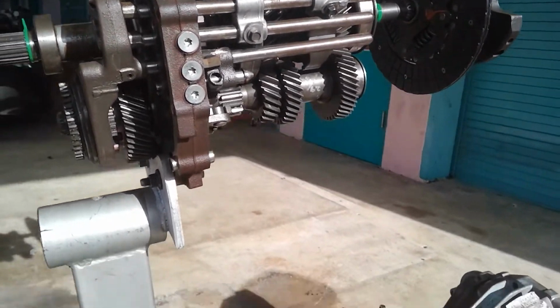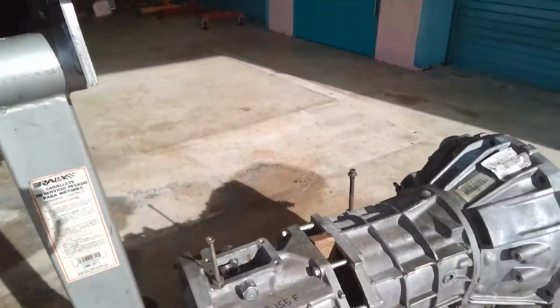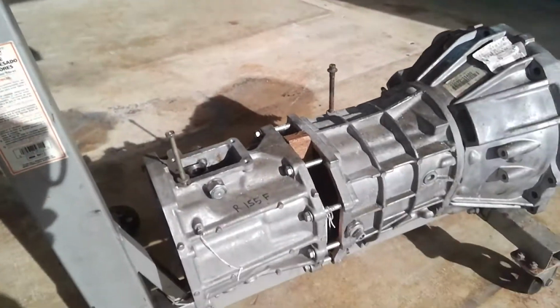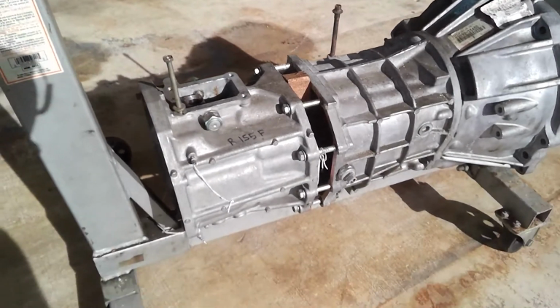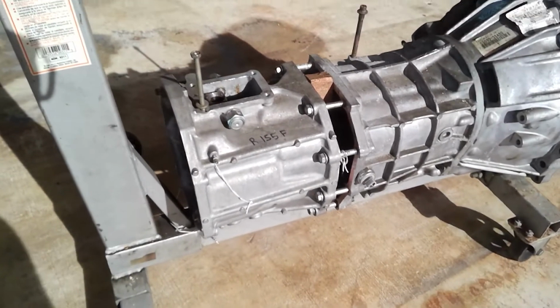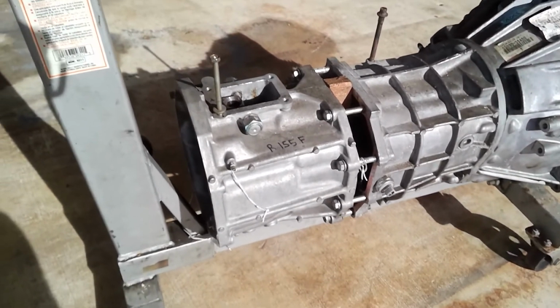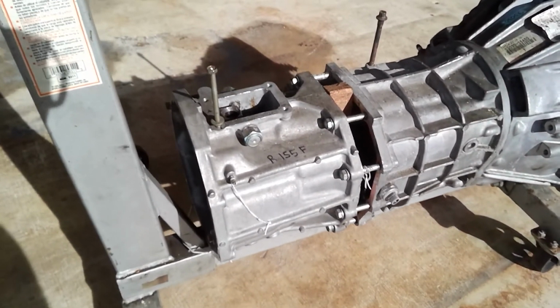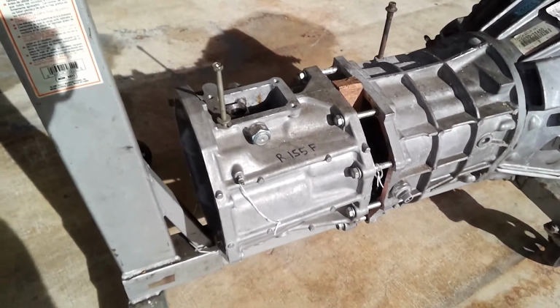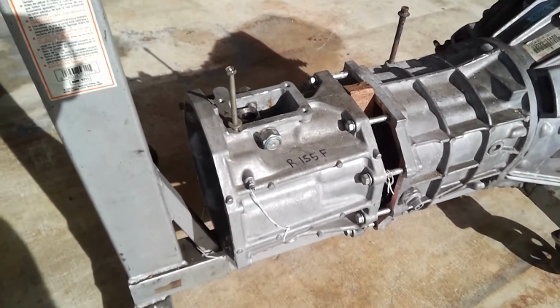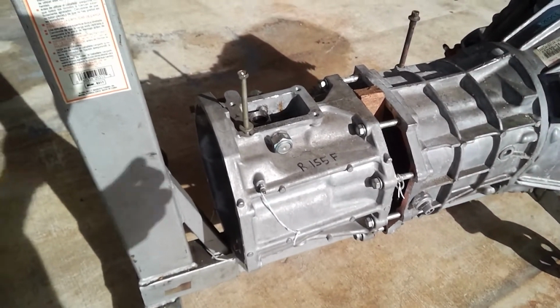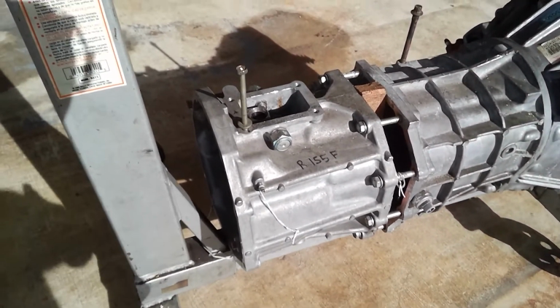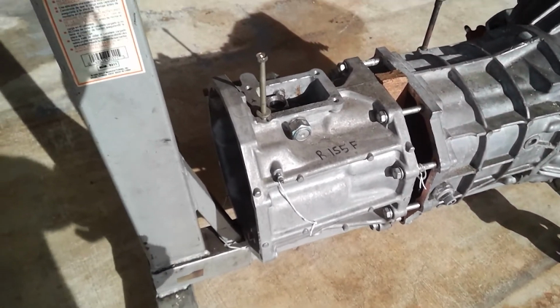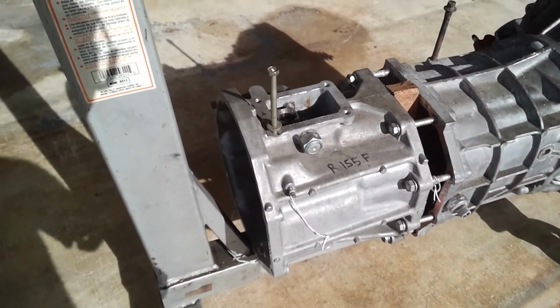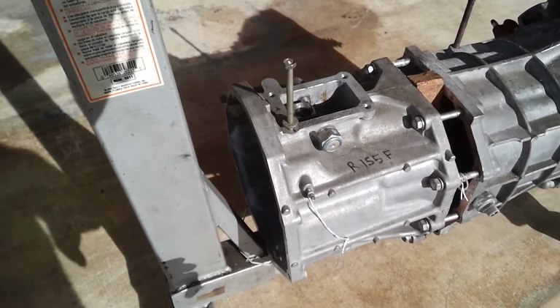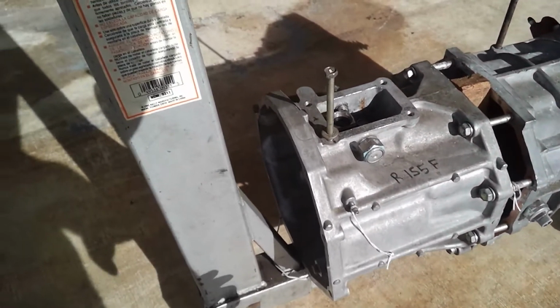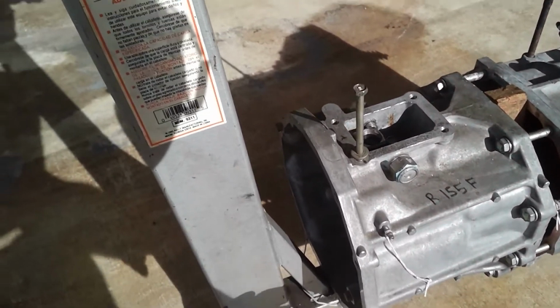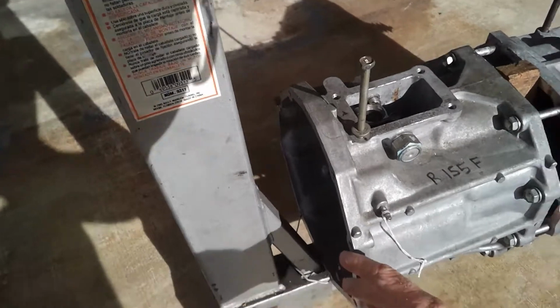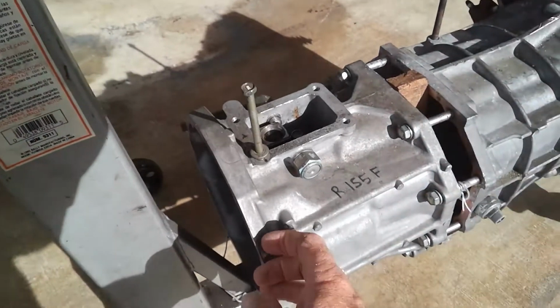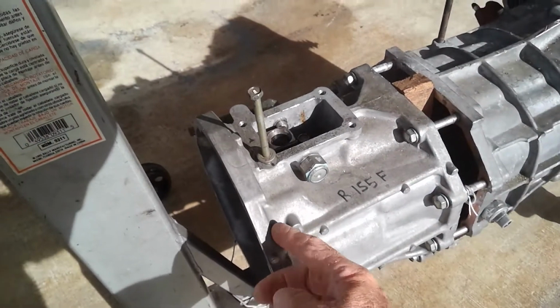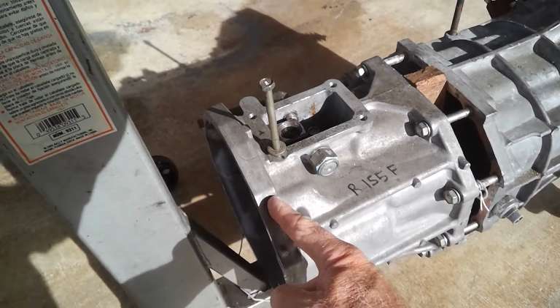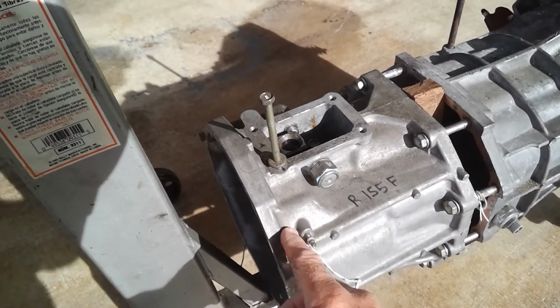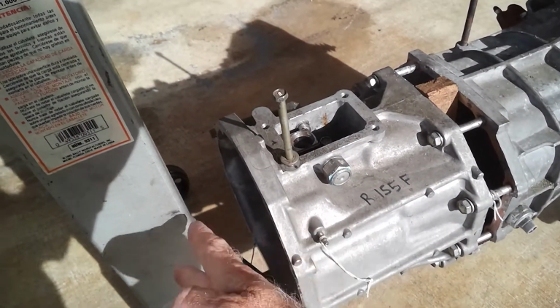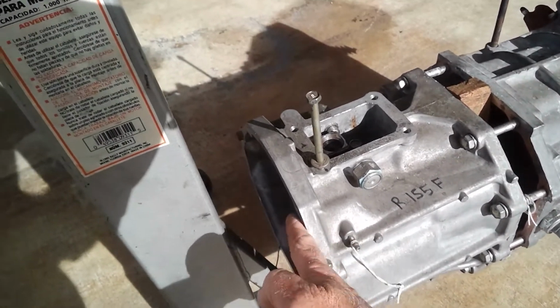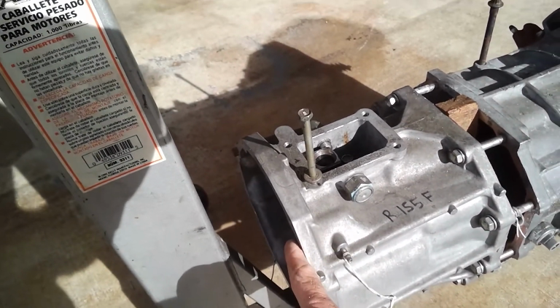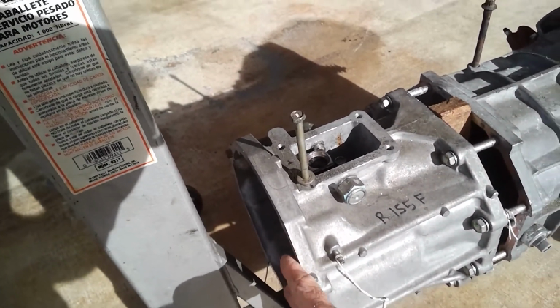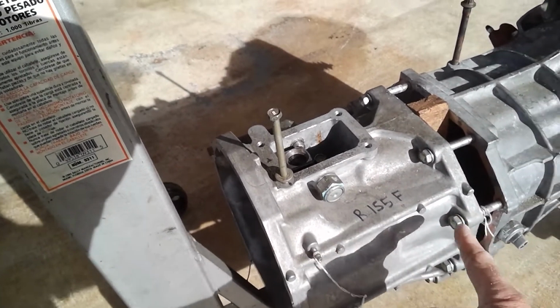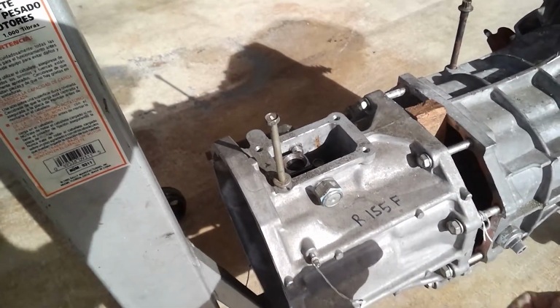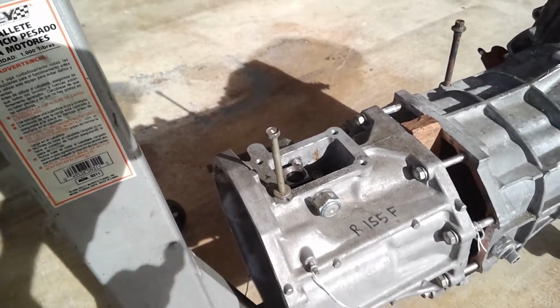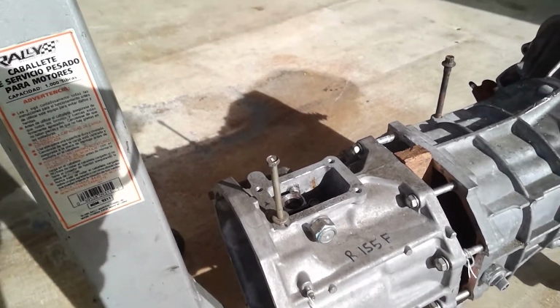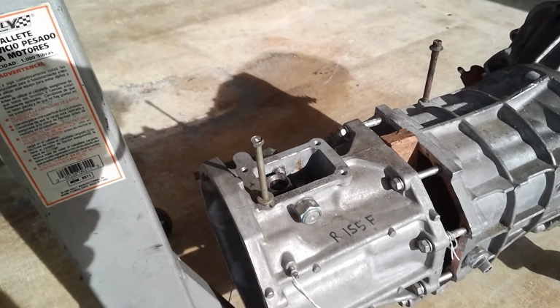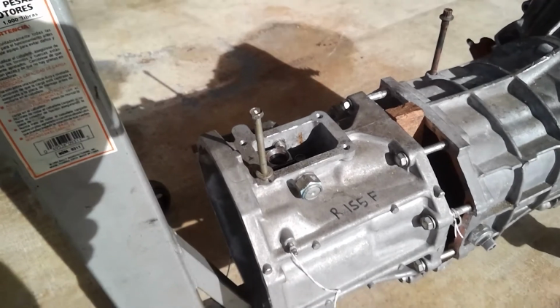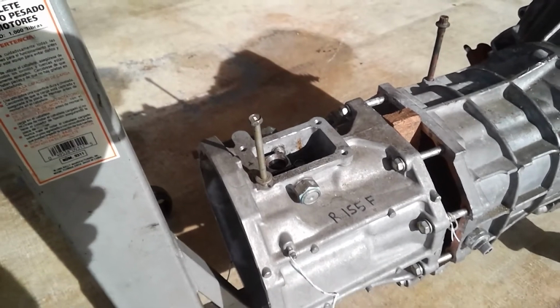One other thing I want to add: this is an R155F. You can see on the tail housing here — a transfer case would go in there. The 'F' would designate four-wheel drive.